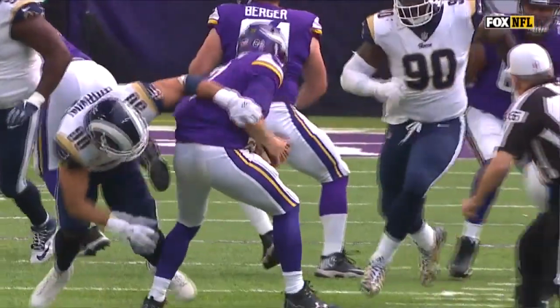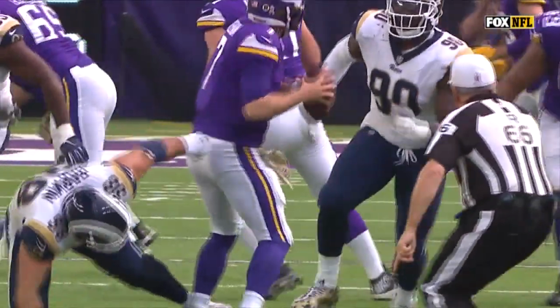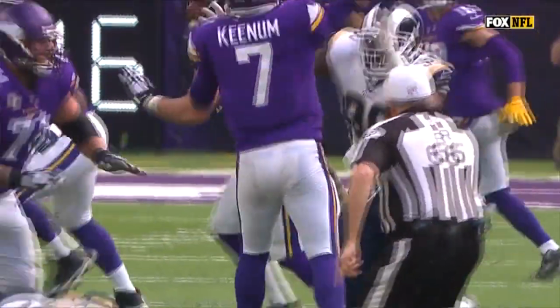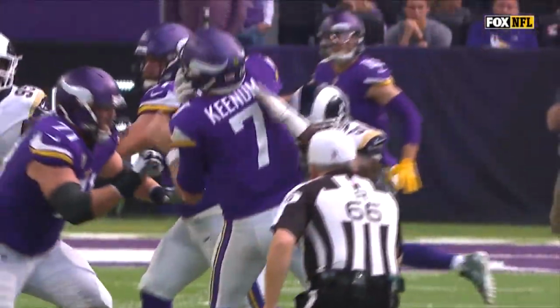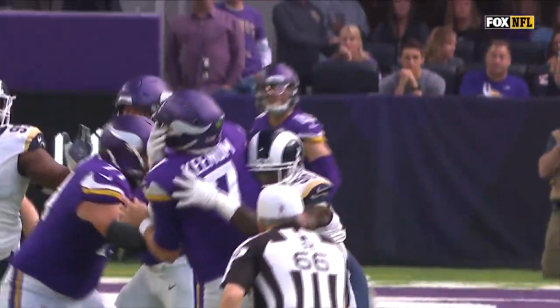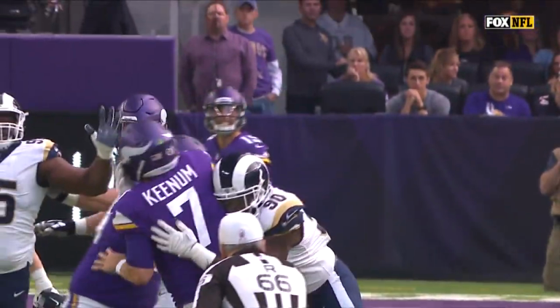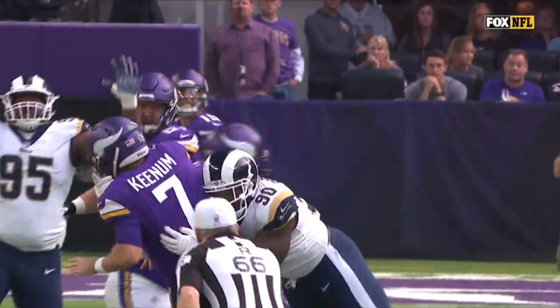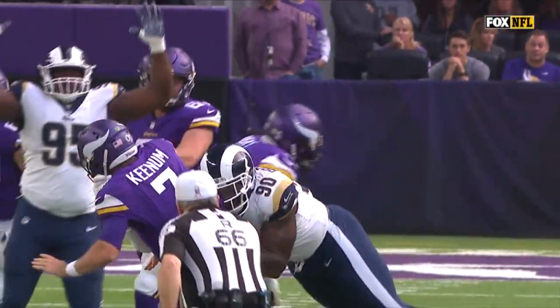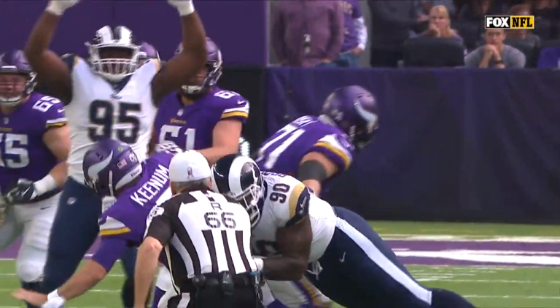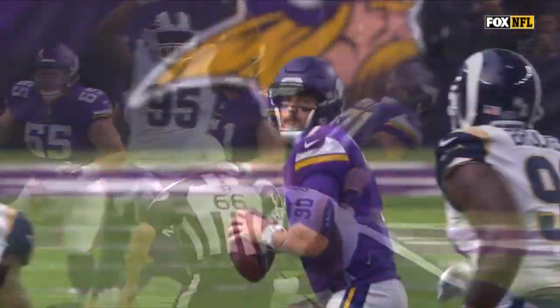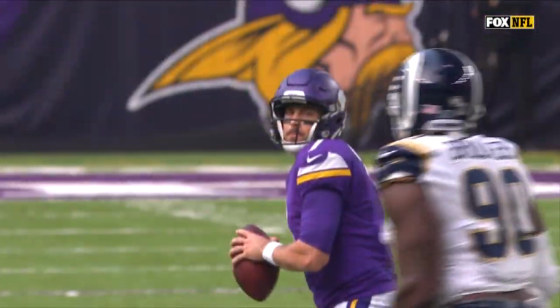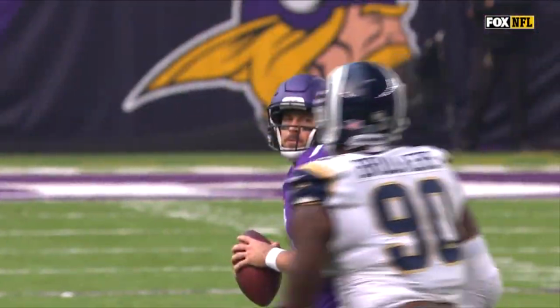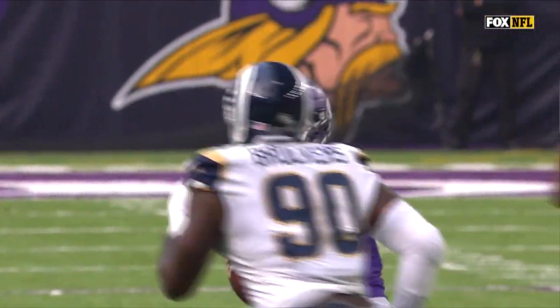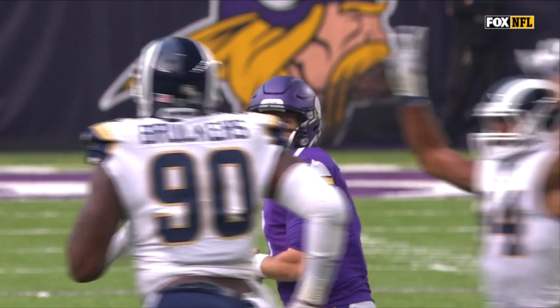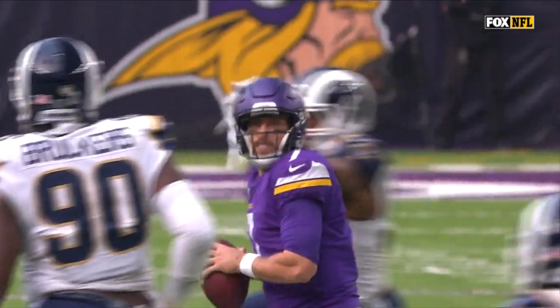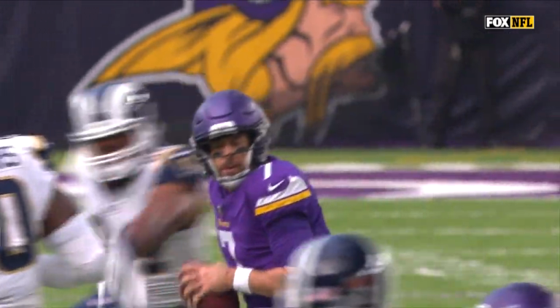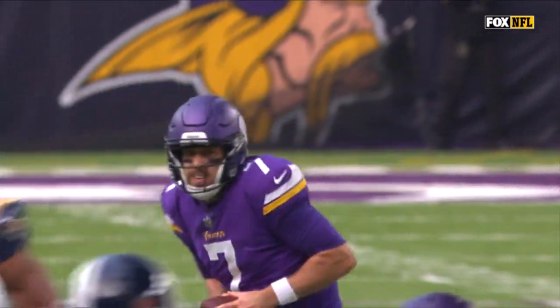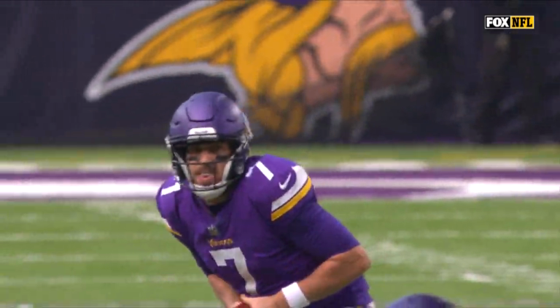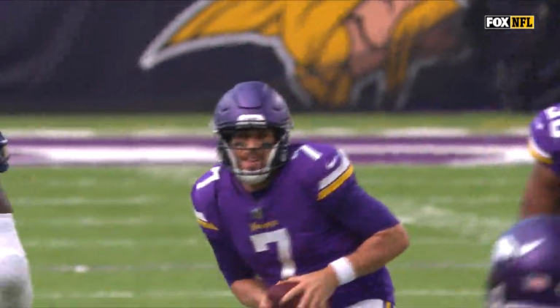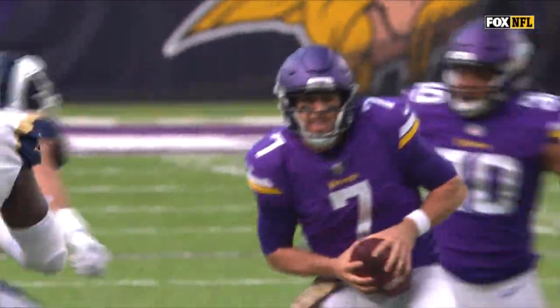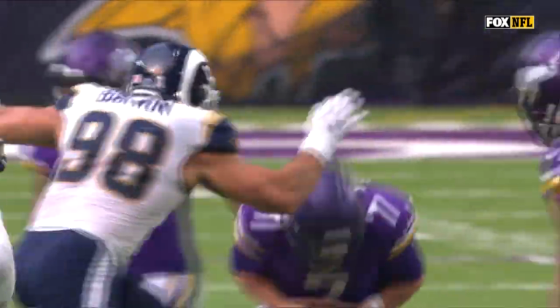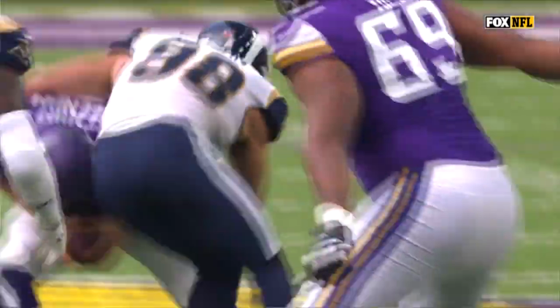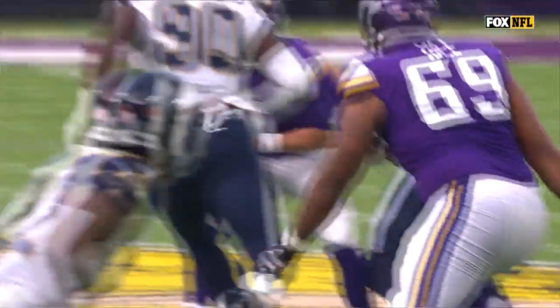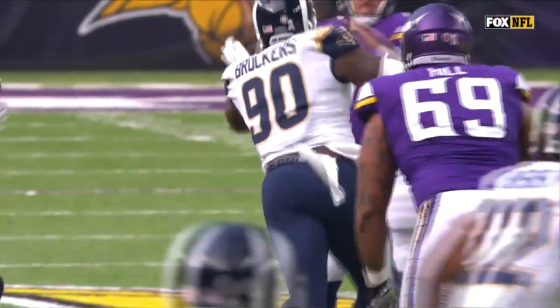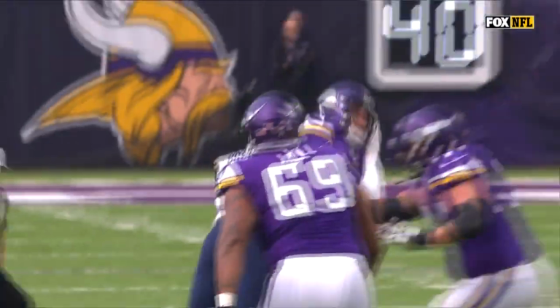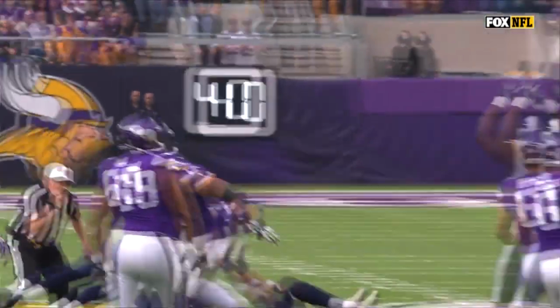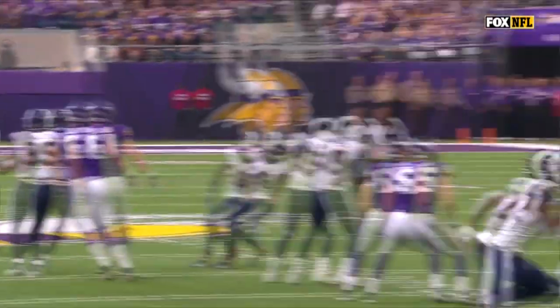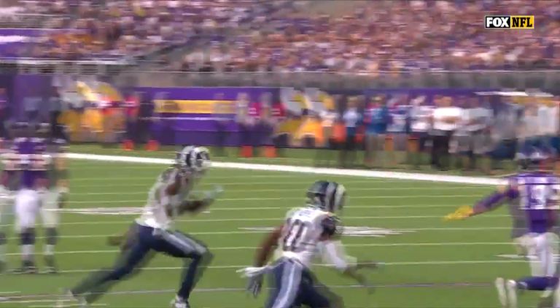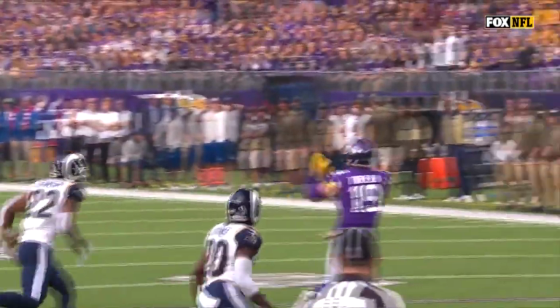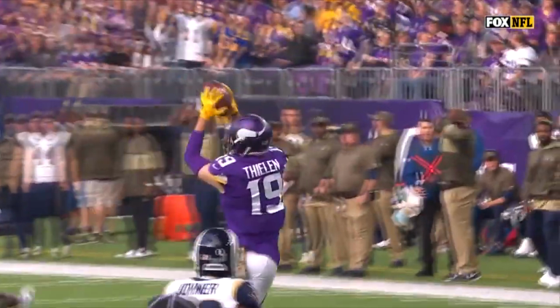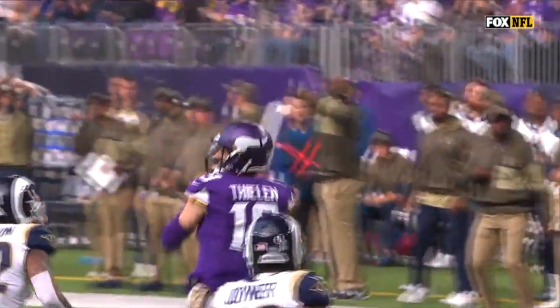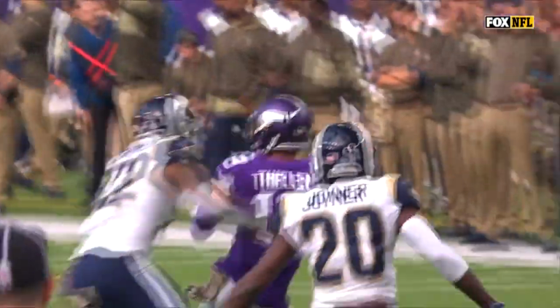Give Thielen a ton of credit, but the play was made by Case Keenum. He made — look — Quinn misses on the front end right there. So as he ducks by, who's next? Connor Barwin misses. Ducks twice, throws one up there.